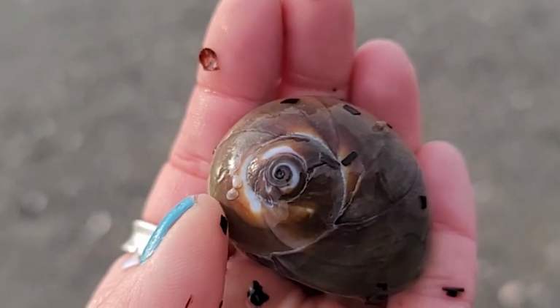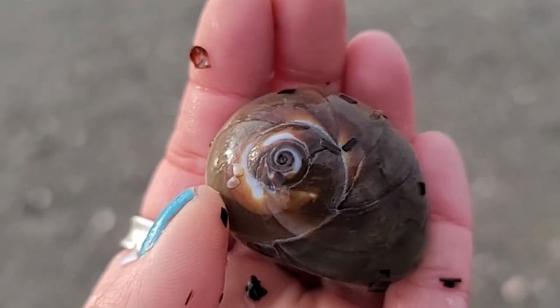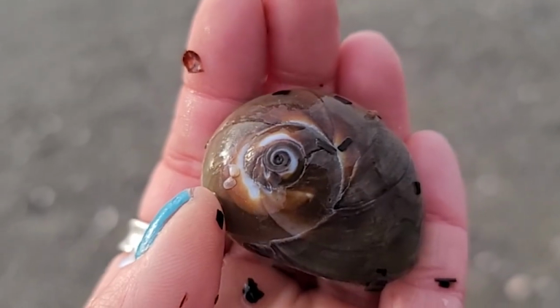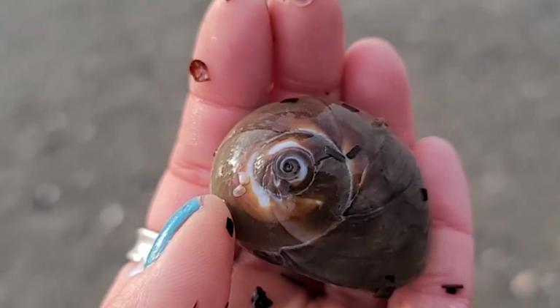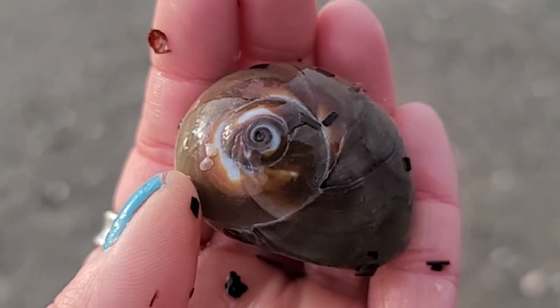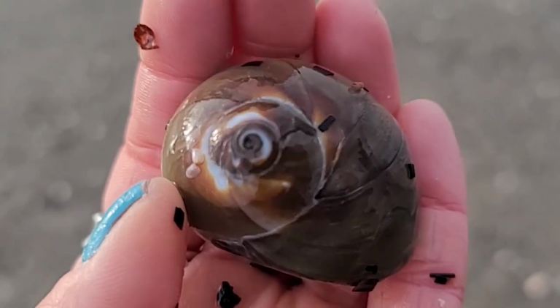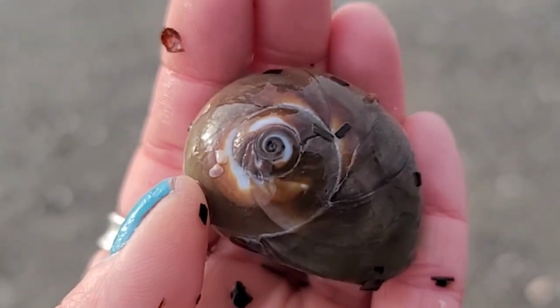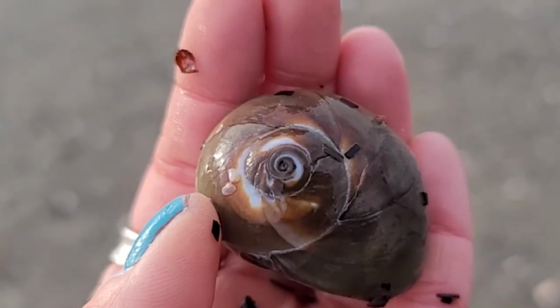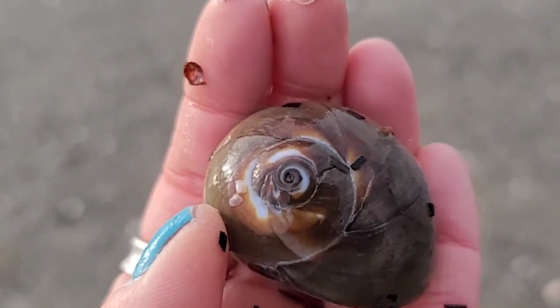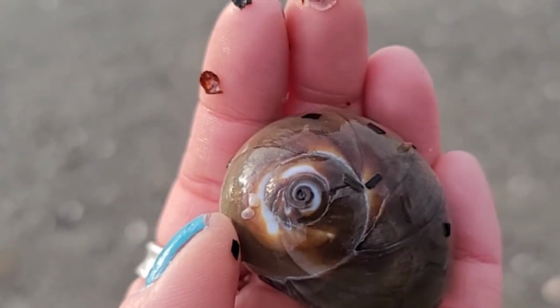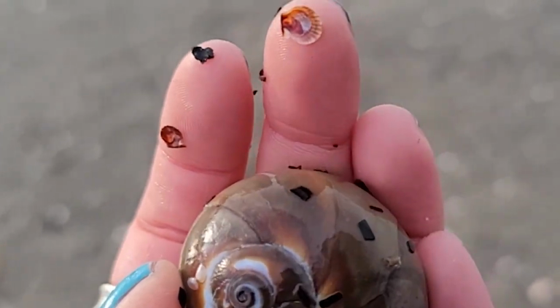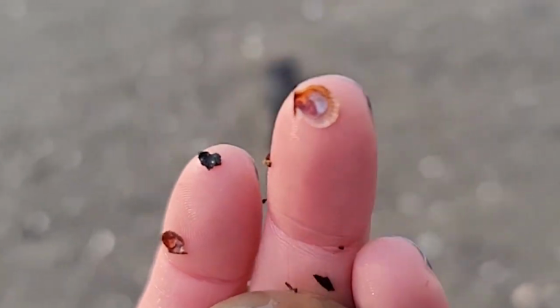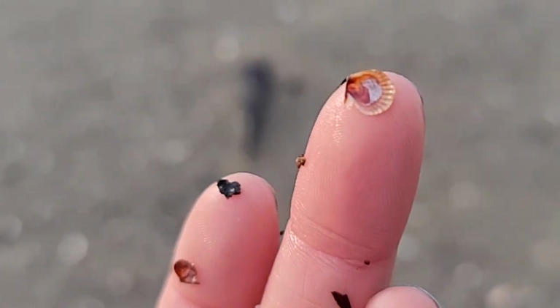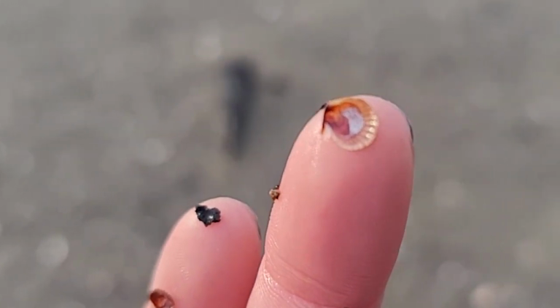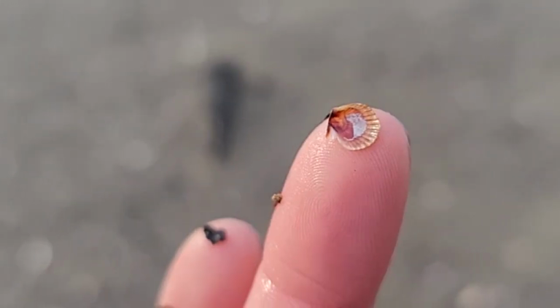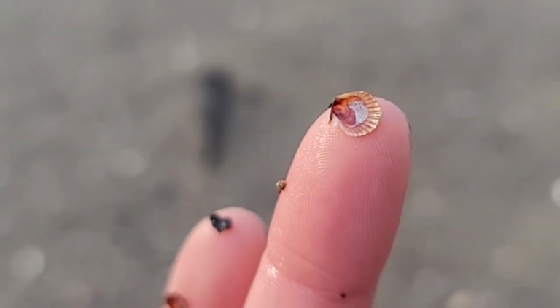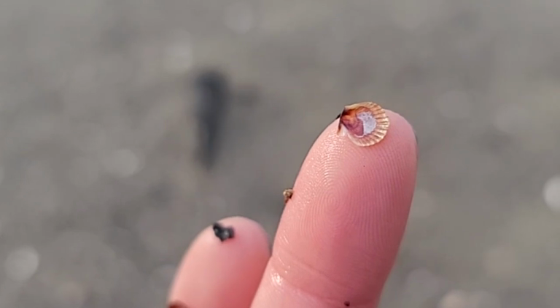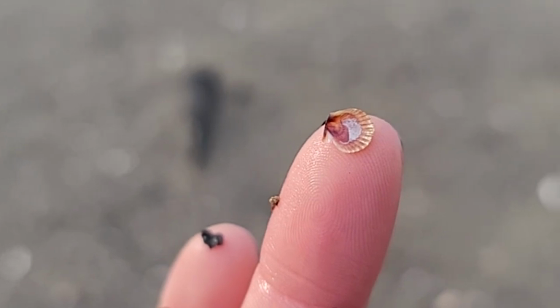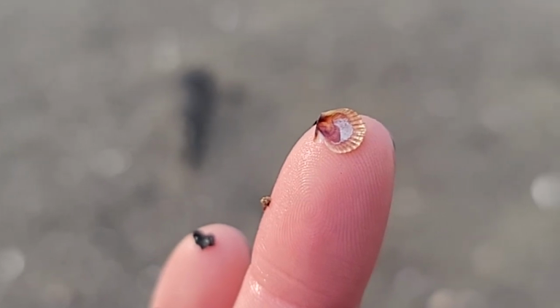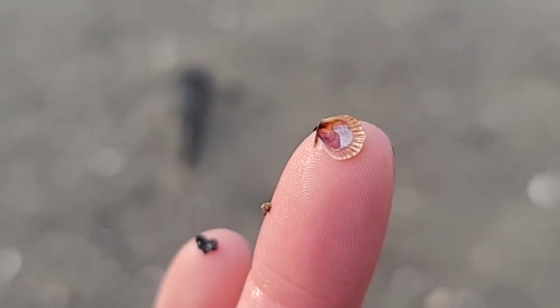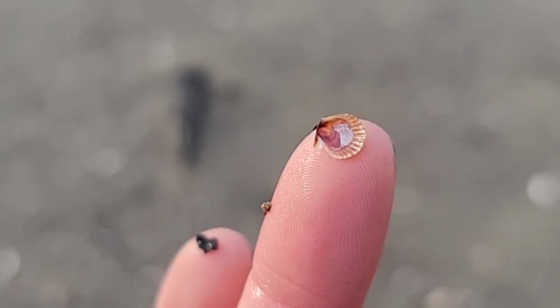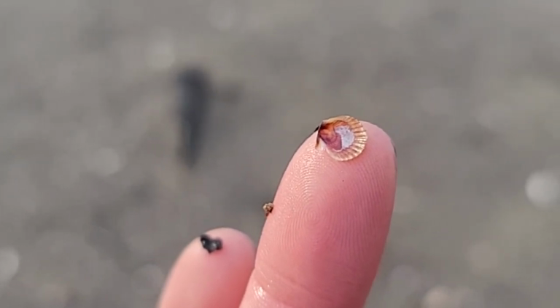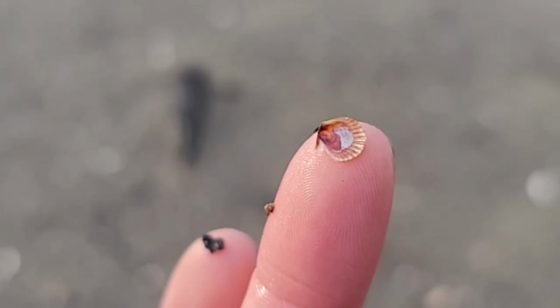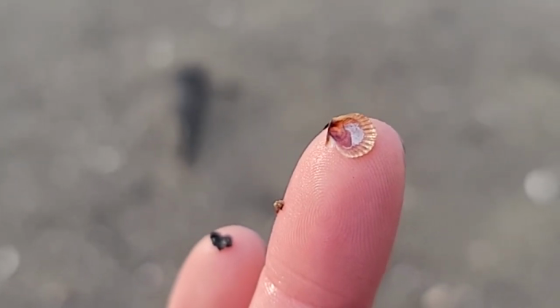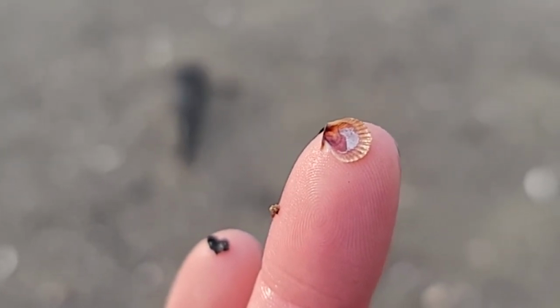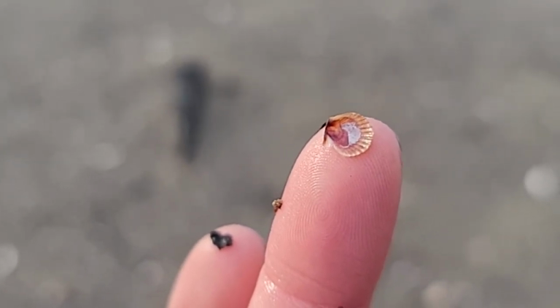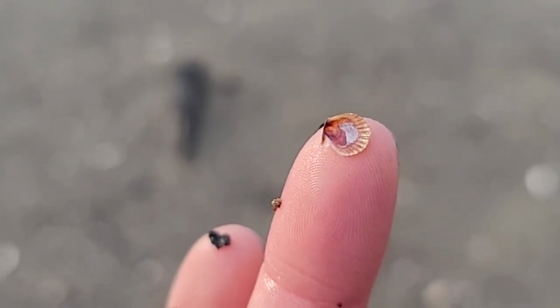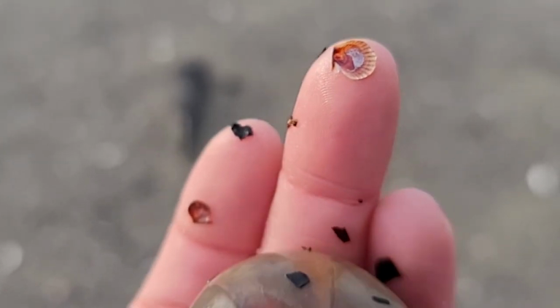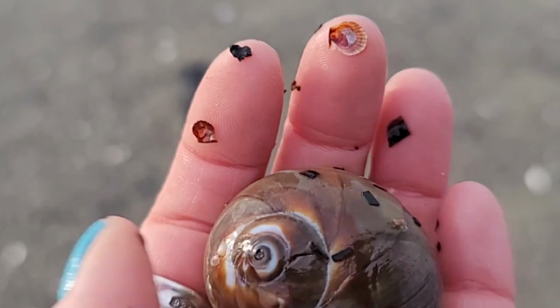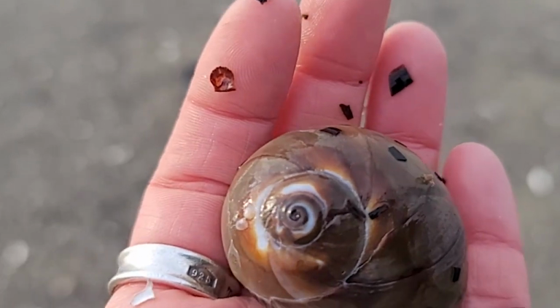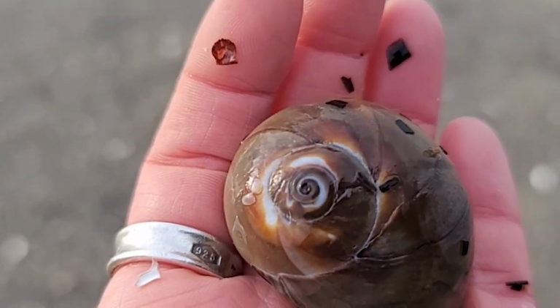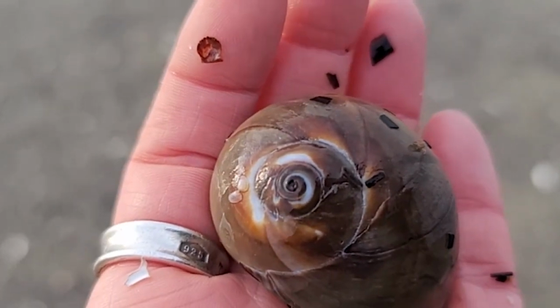Oh my goodness, look at how cute this little baby scallop is on the tip of my finger — I didn't even notice it when I picked it up. I was so distracted by this awesome shell. Very cool. I am very happy about this find.